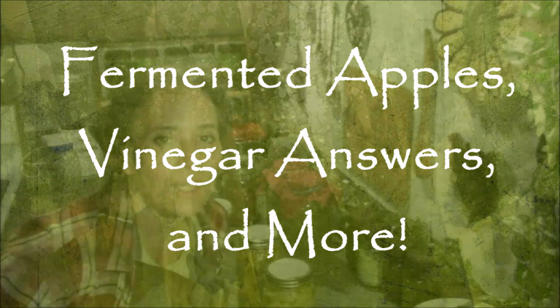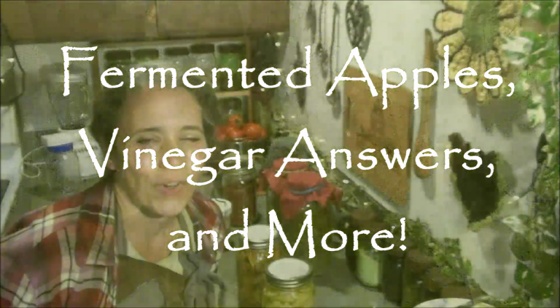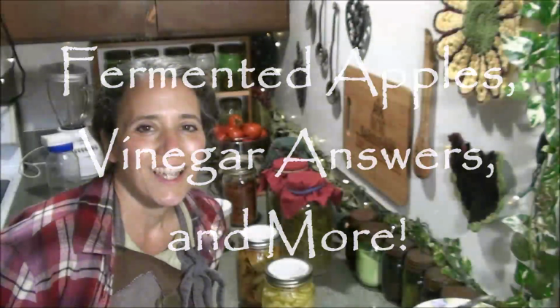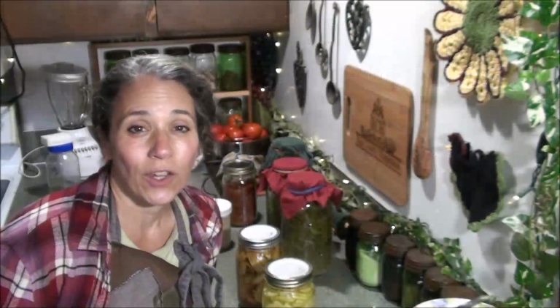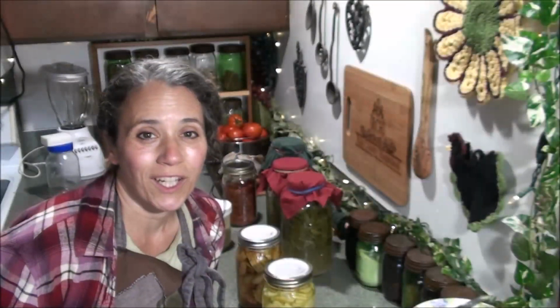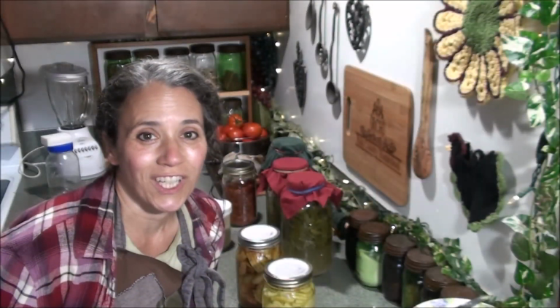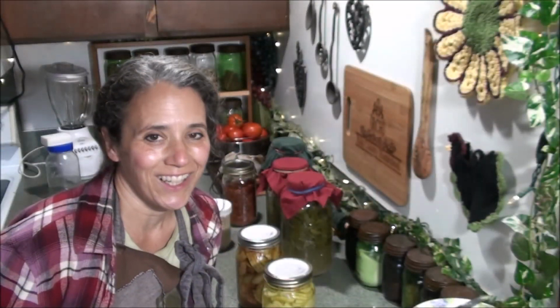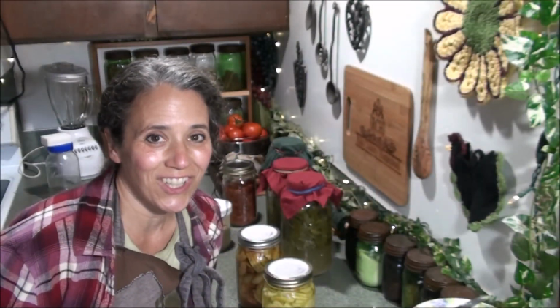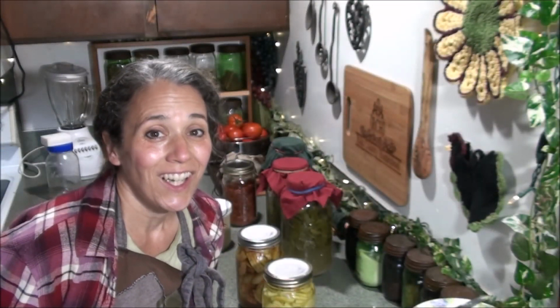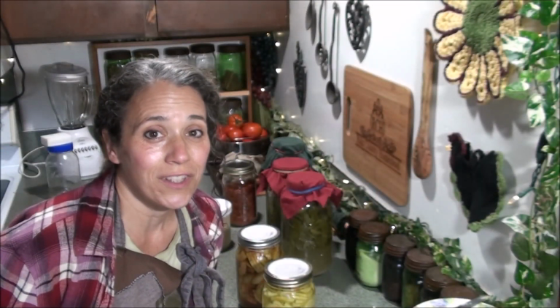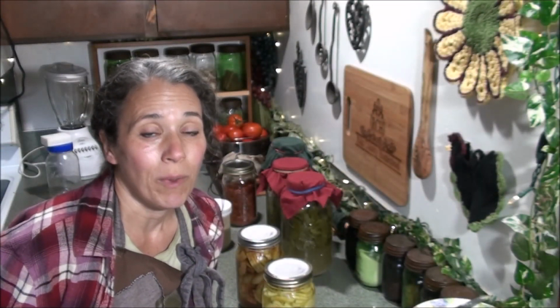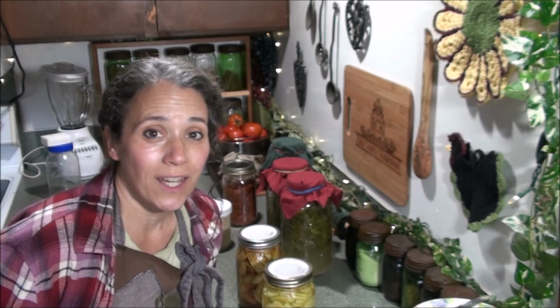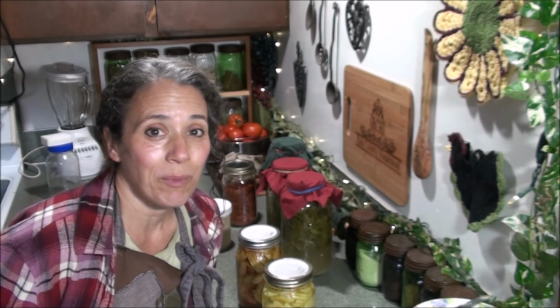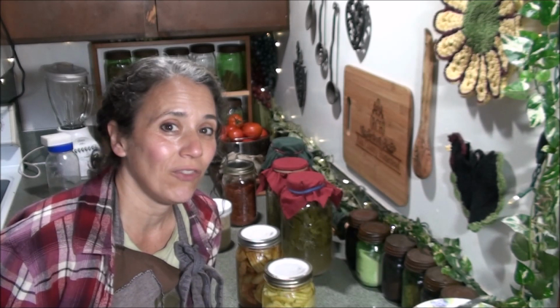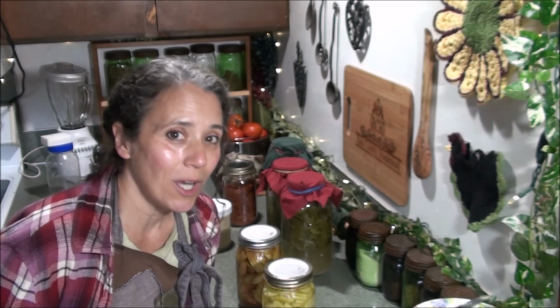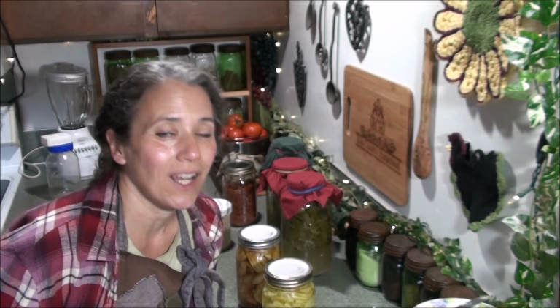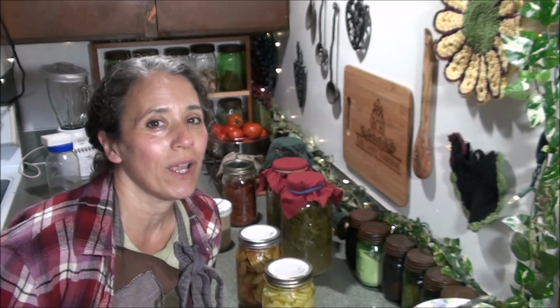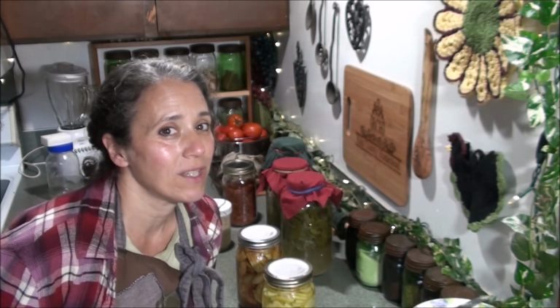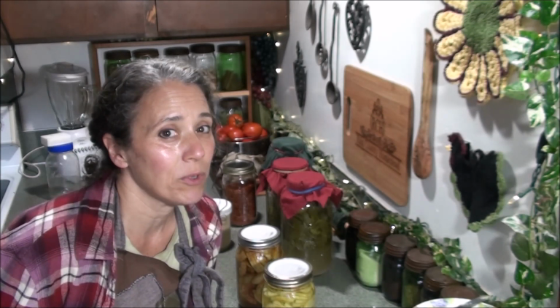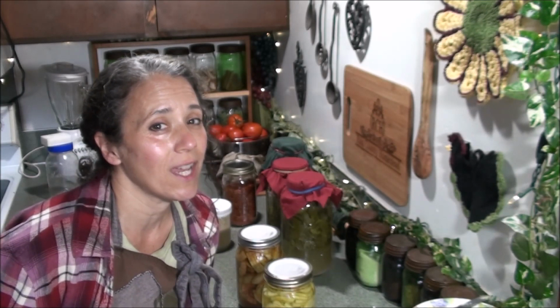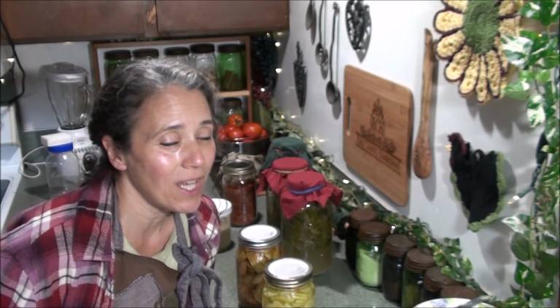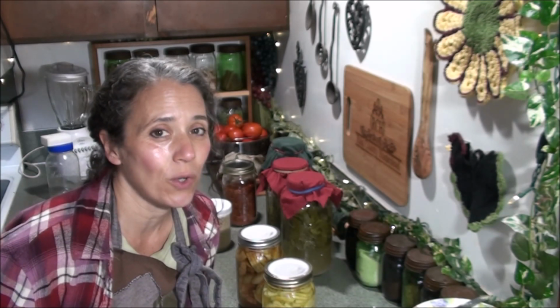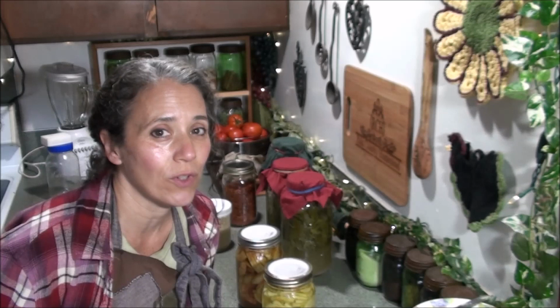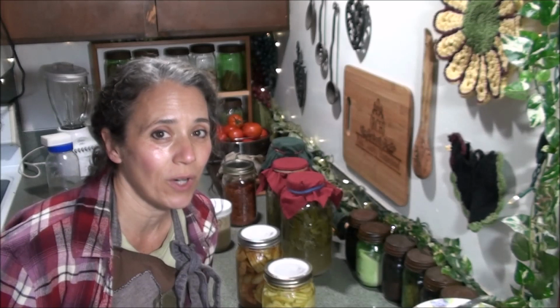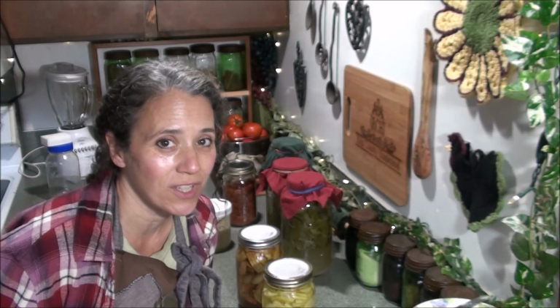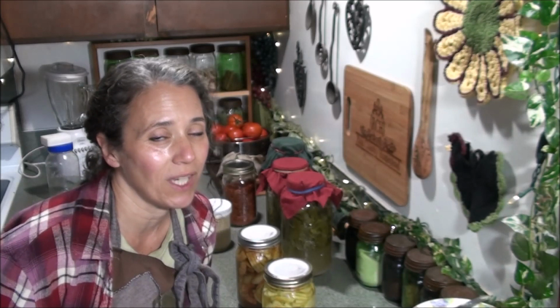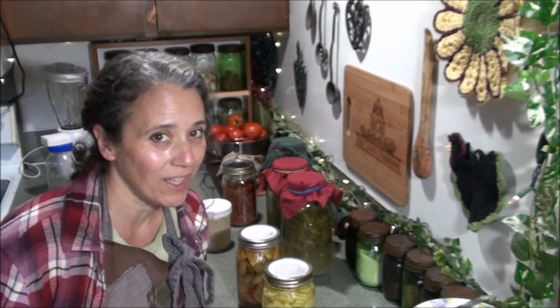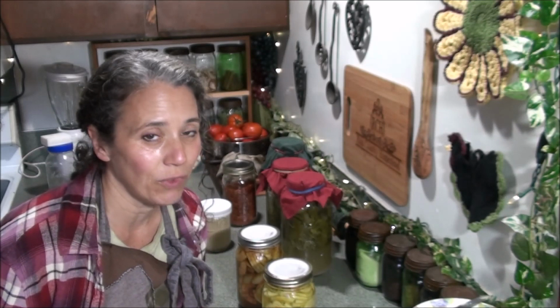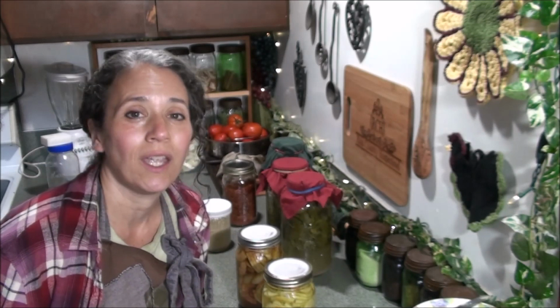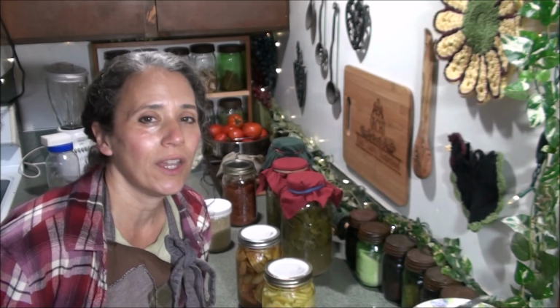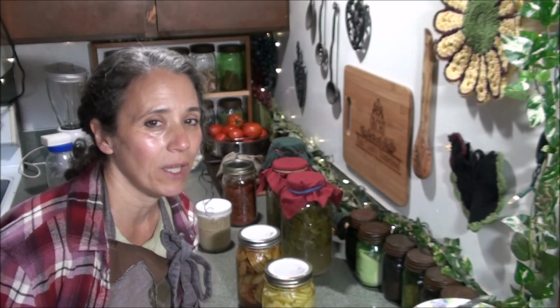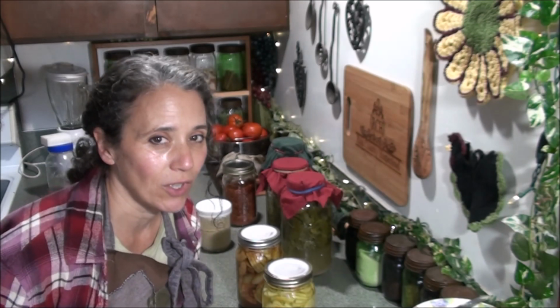Hello friends, Heidi here from Rain Country. God is good all the time, and today I'm going to be giving you an update on my fermented apples as well as going over some questions I've been getting a lot lately on the homemade vinegars.